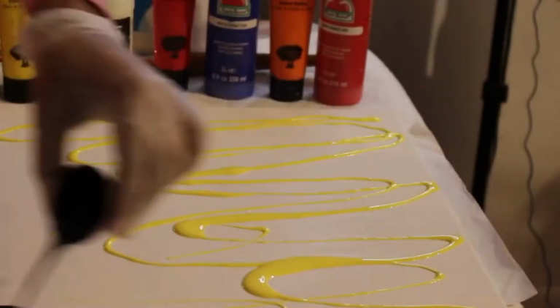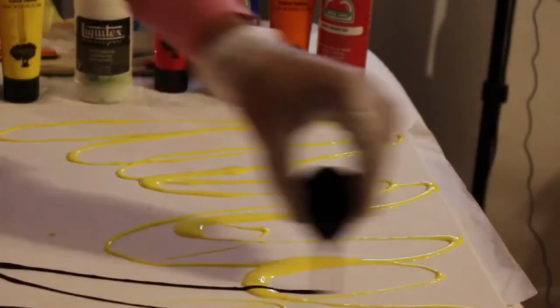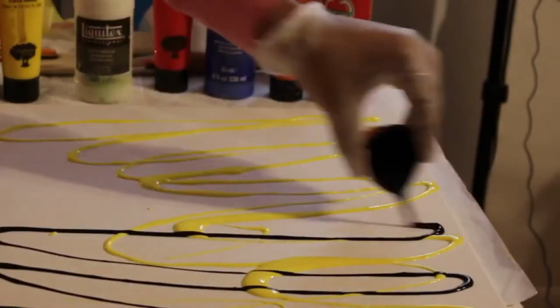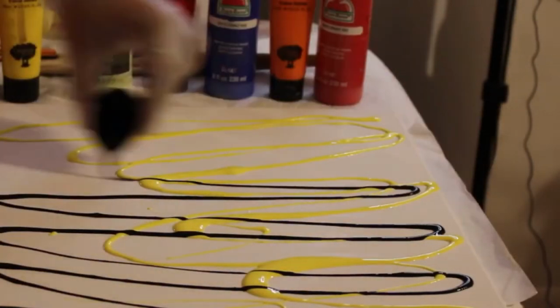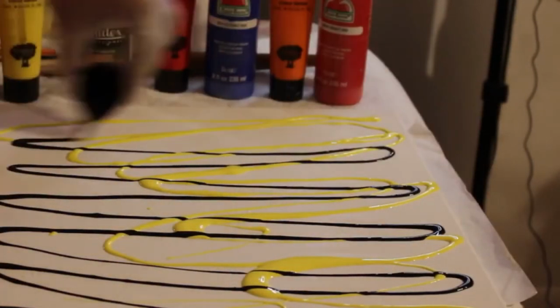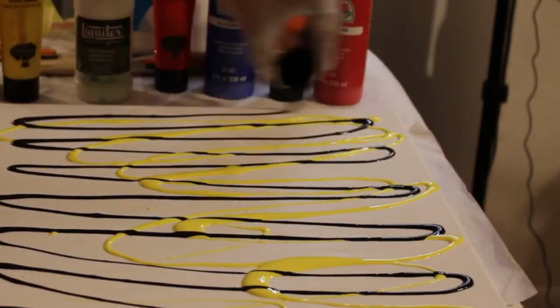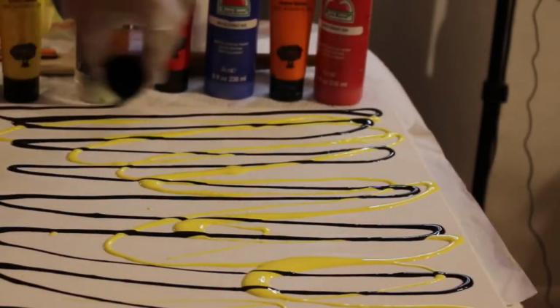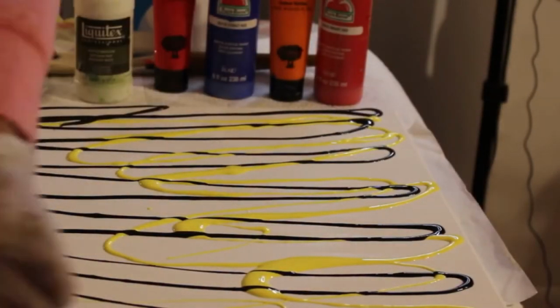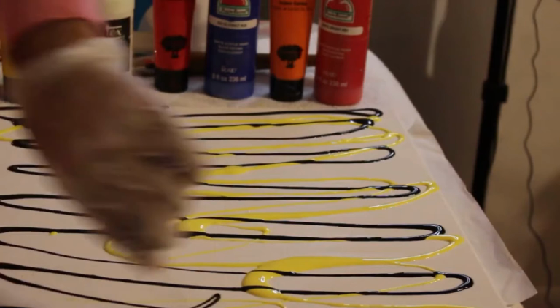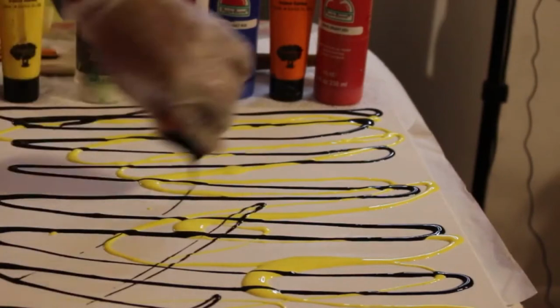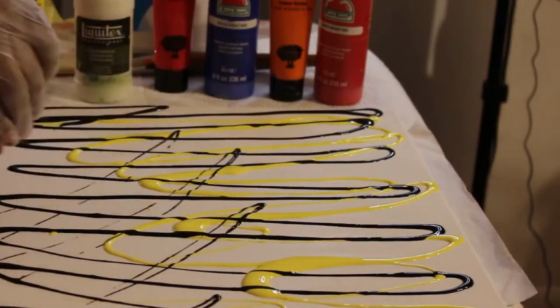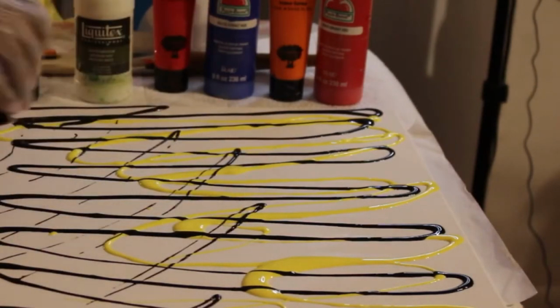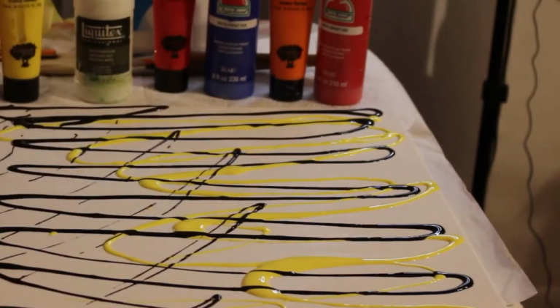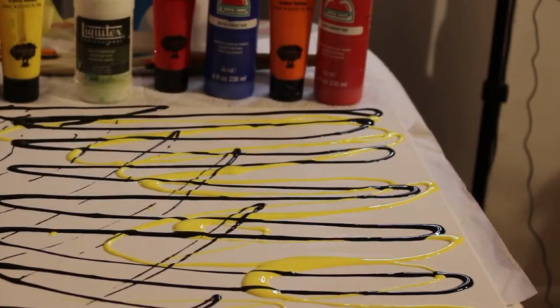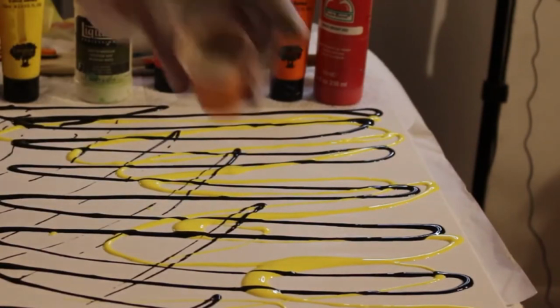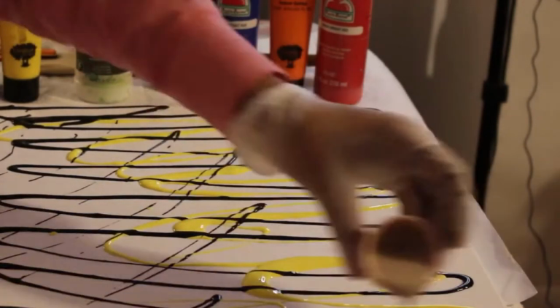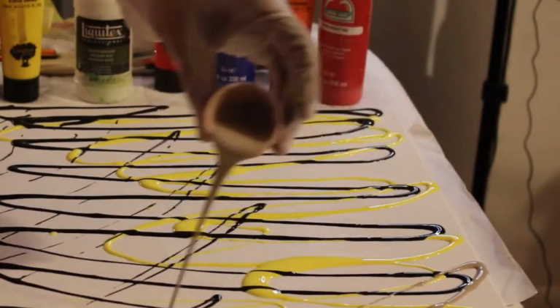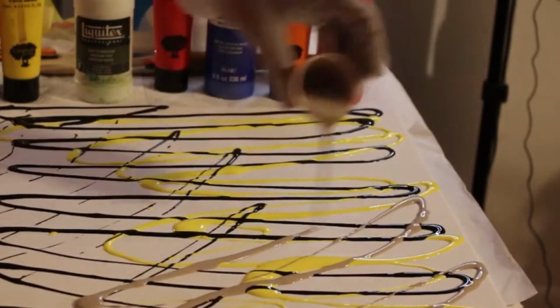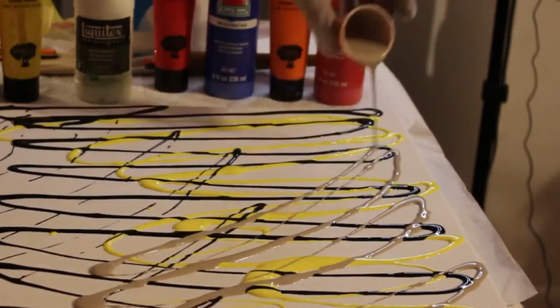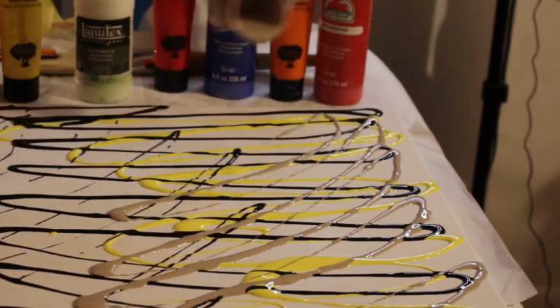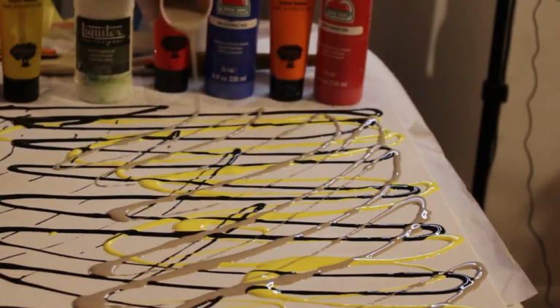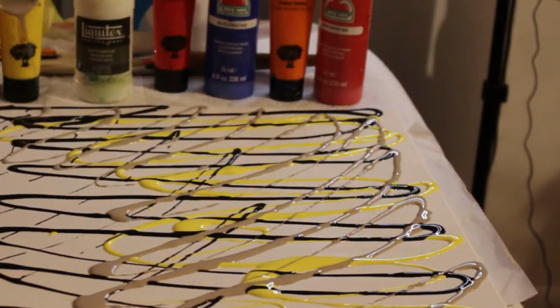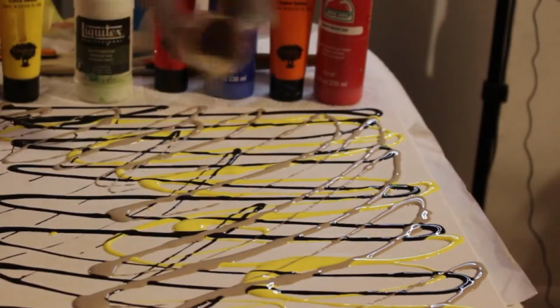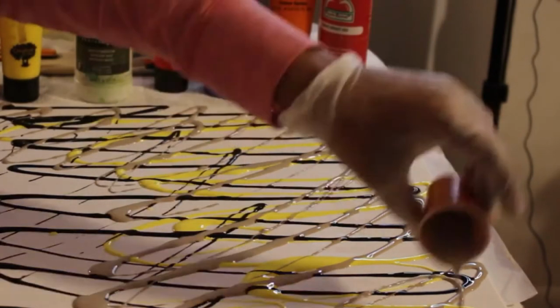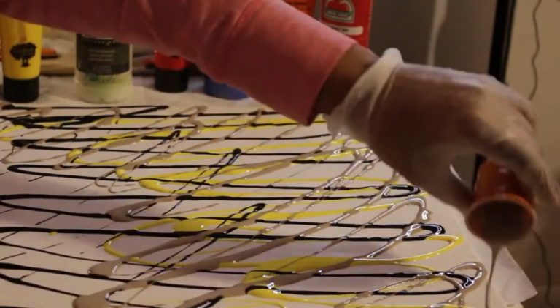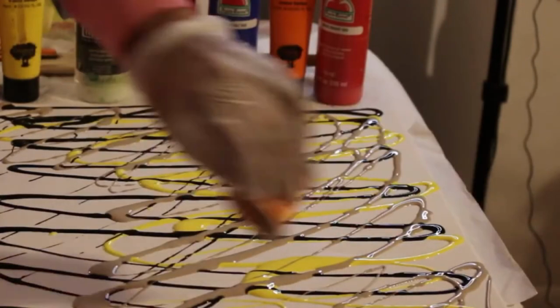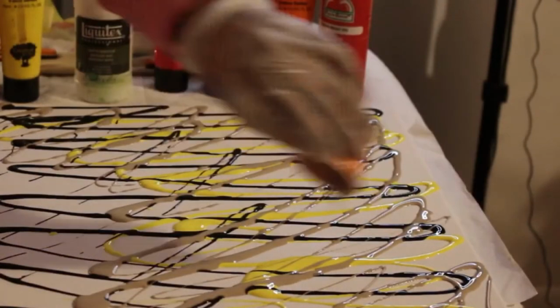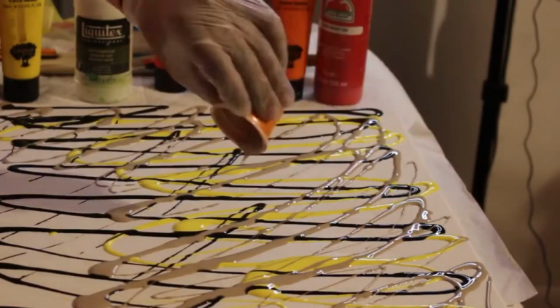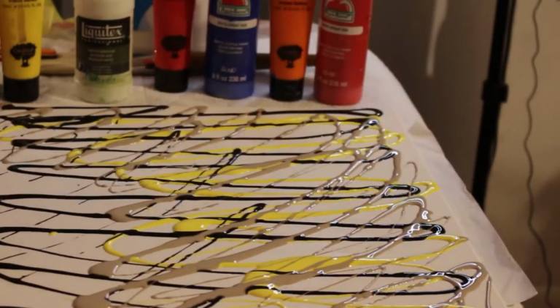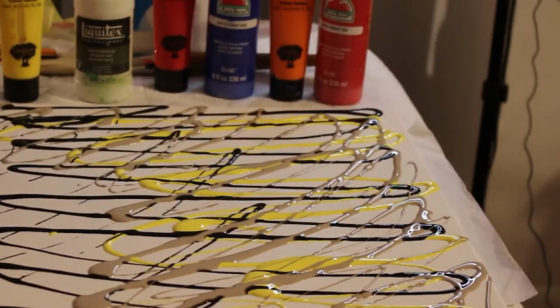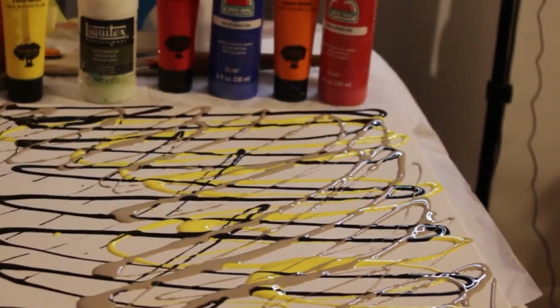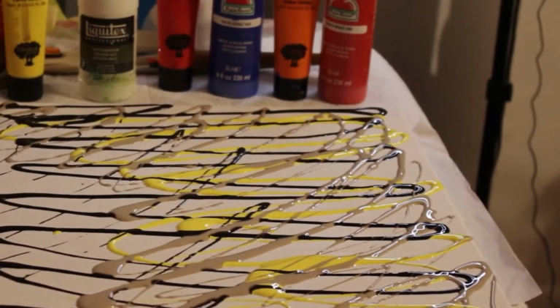If you already have a supply of acrylic paints at home, then go for it. But the difference between the glue all and your school glue is that the glue all is a much more concentrated version of Elmer's glue.